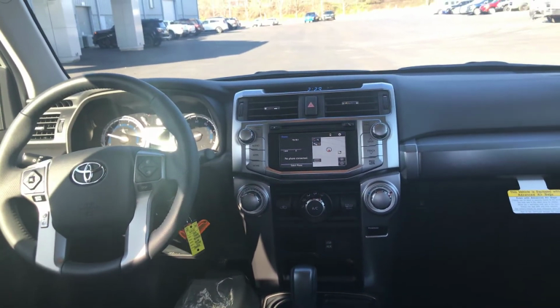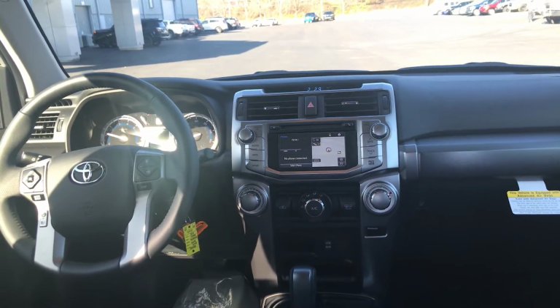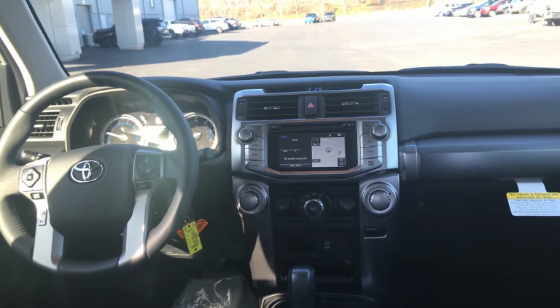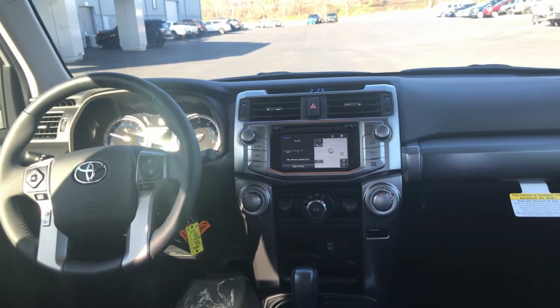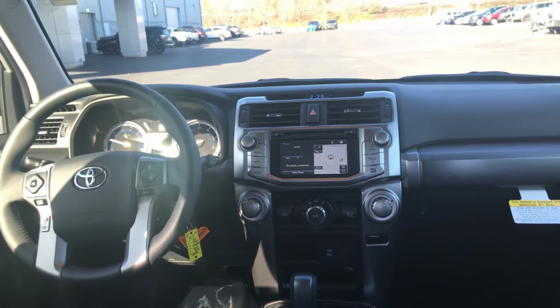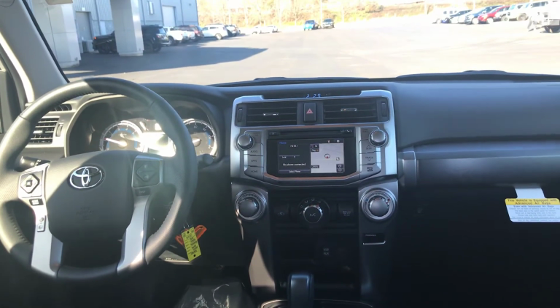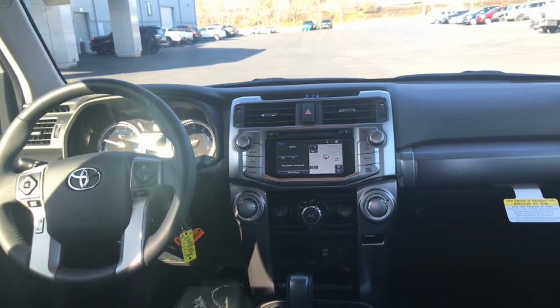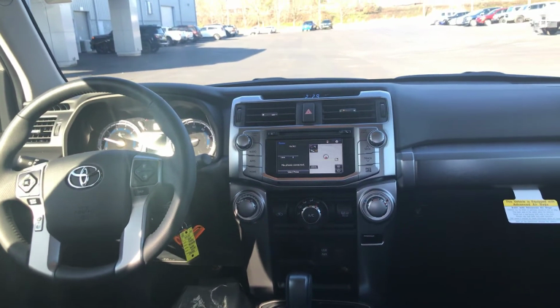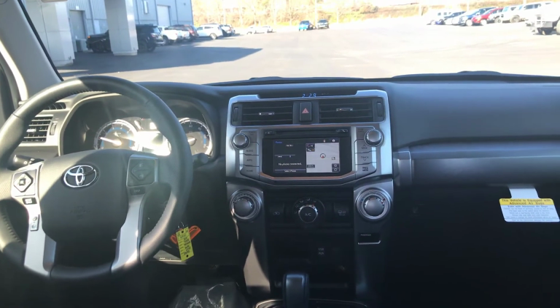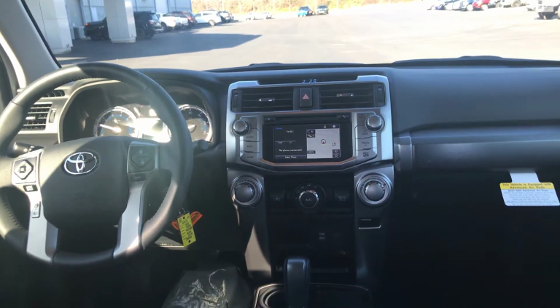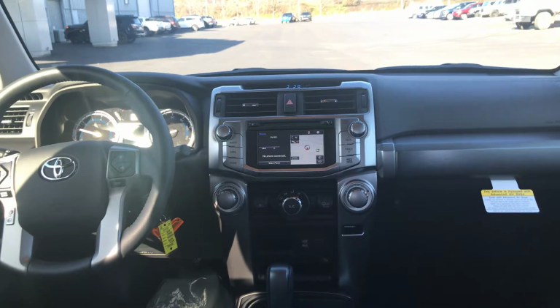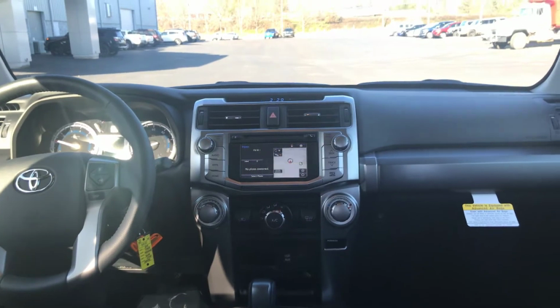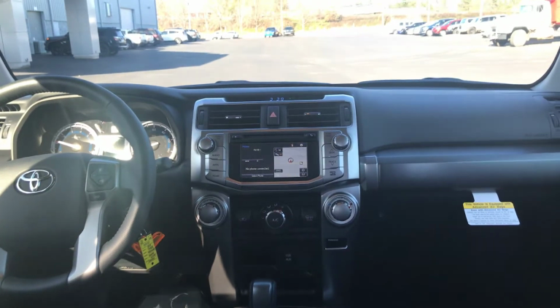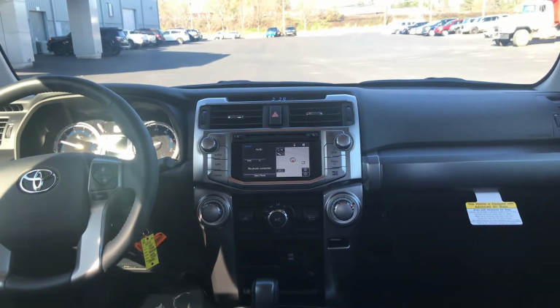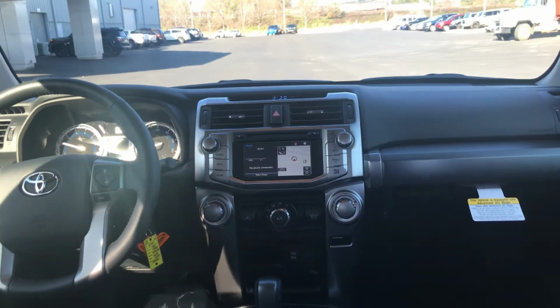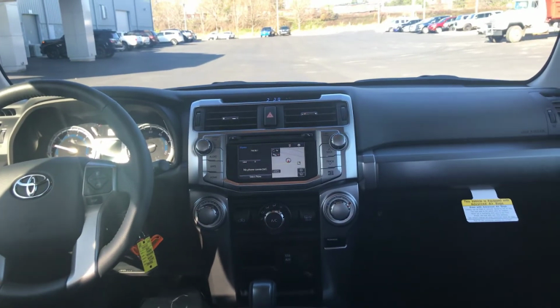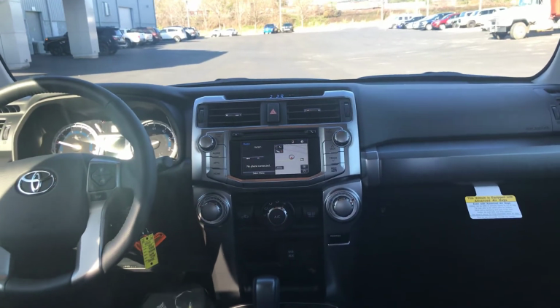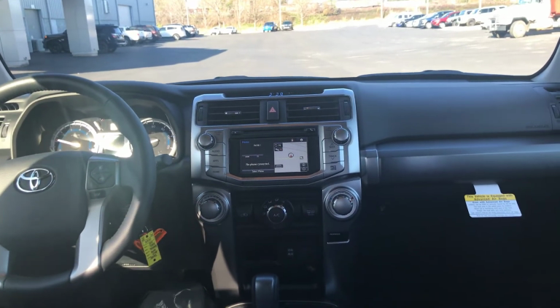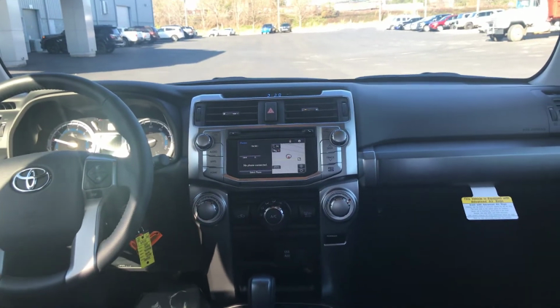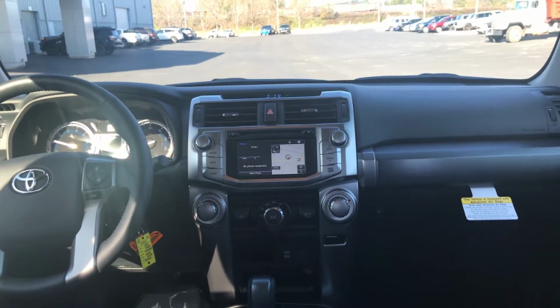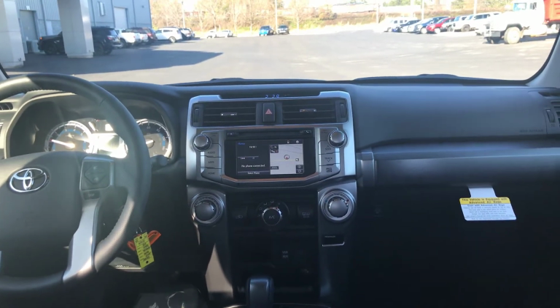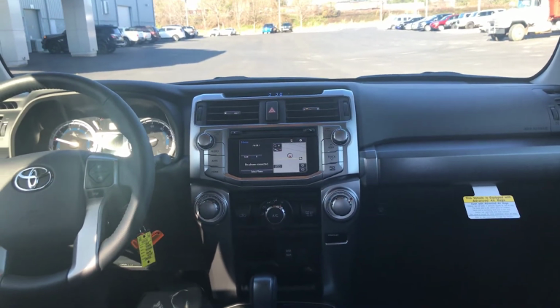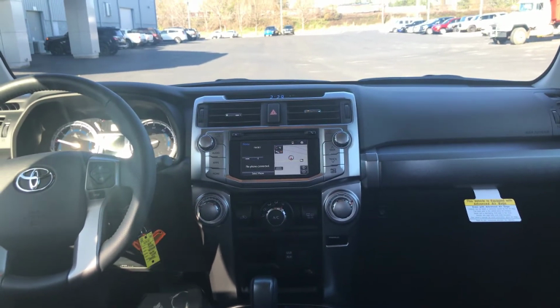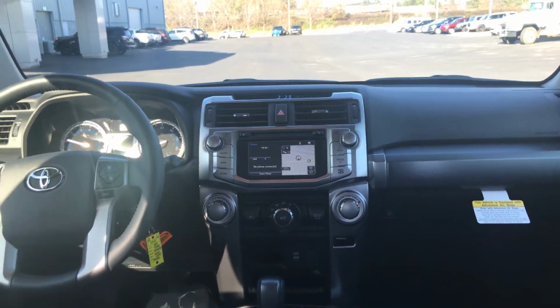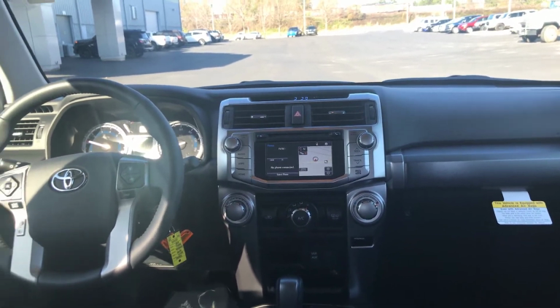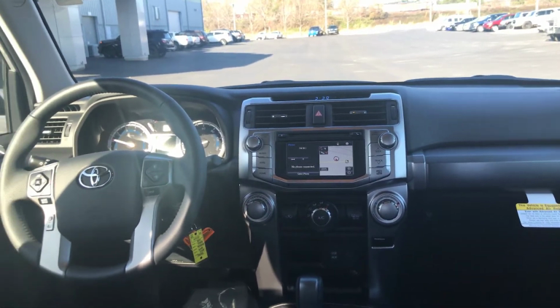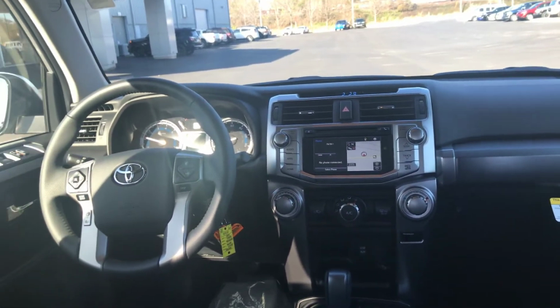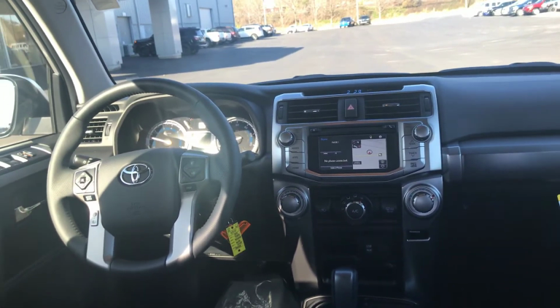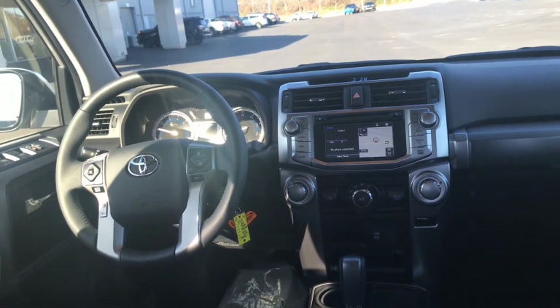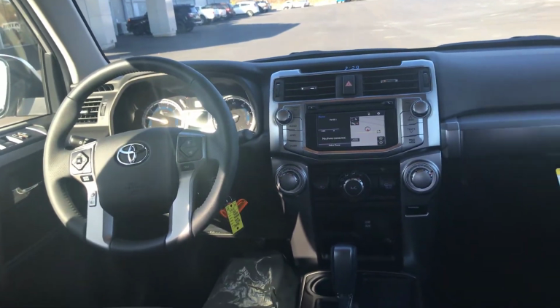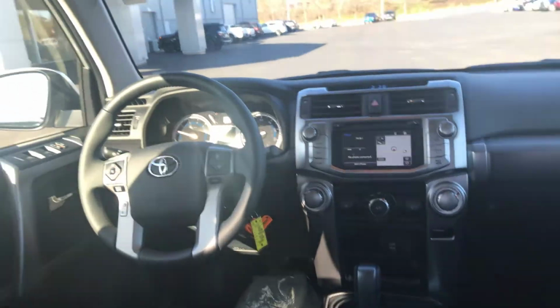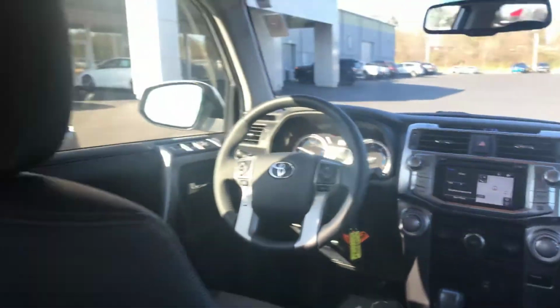You have your HomeLink for your garage door, keyless entry, and also cruise control. You have your audio and Bluetooth controls on your steering wheel, plus USB and auxiliary.